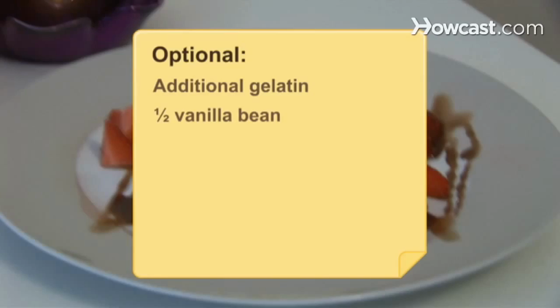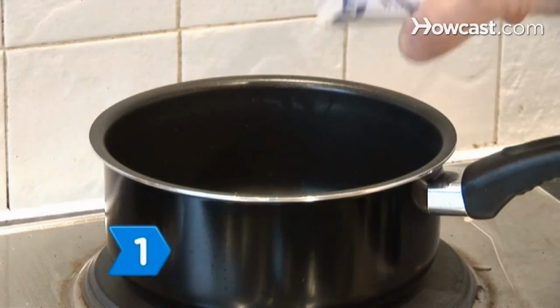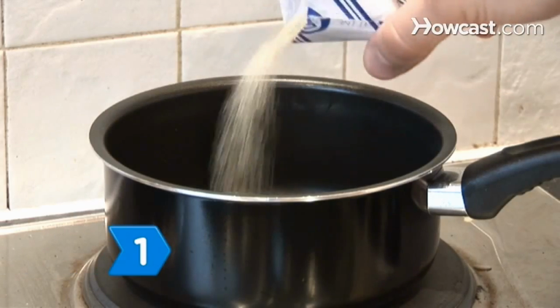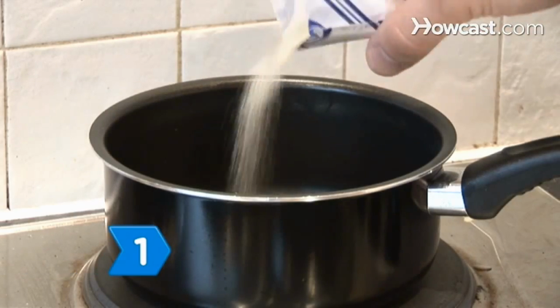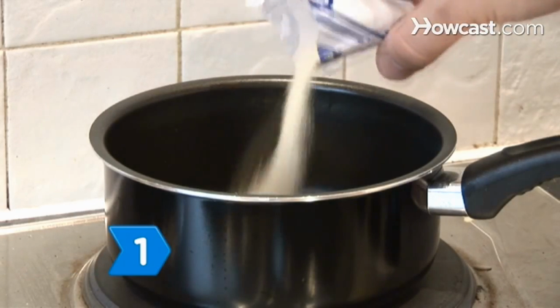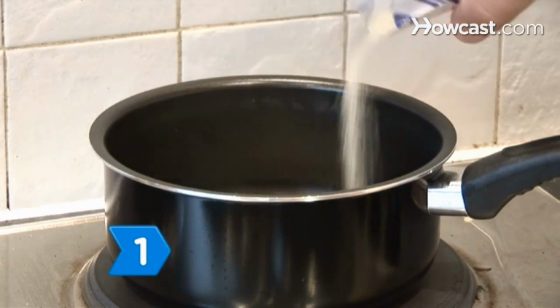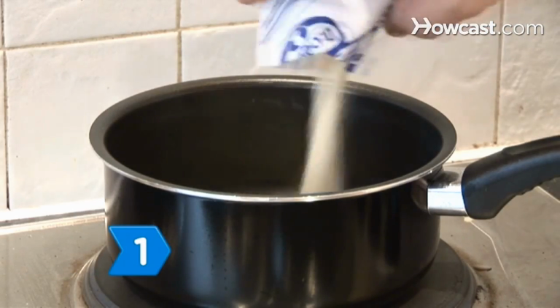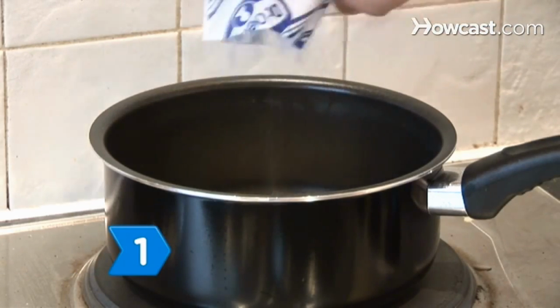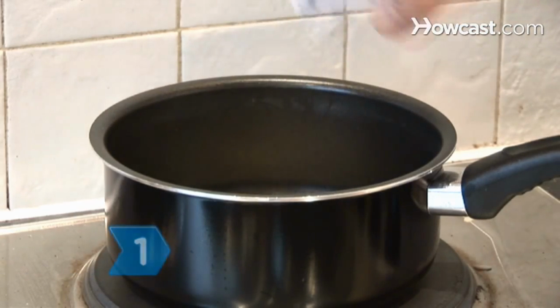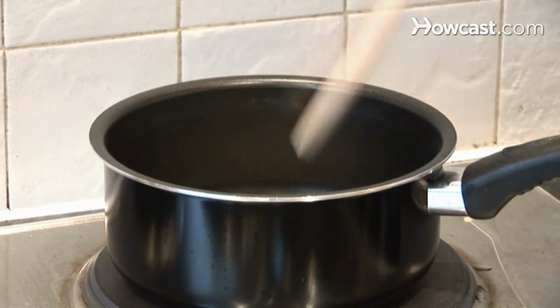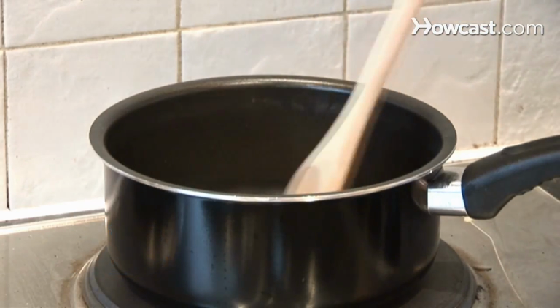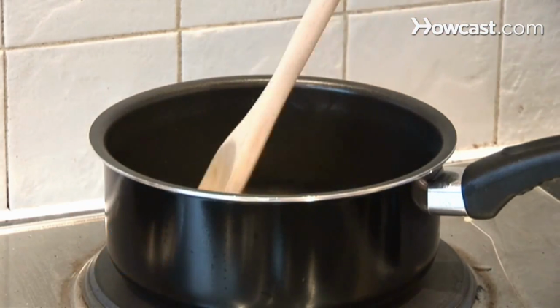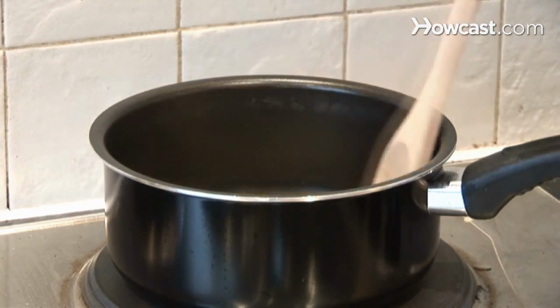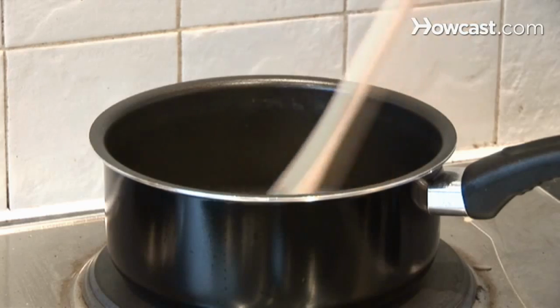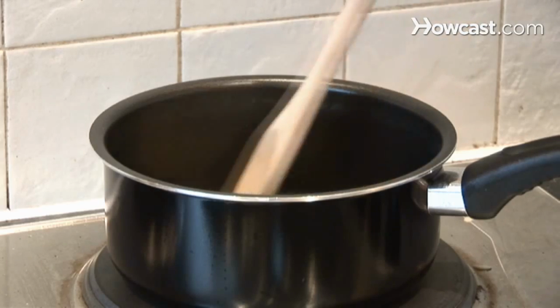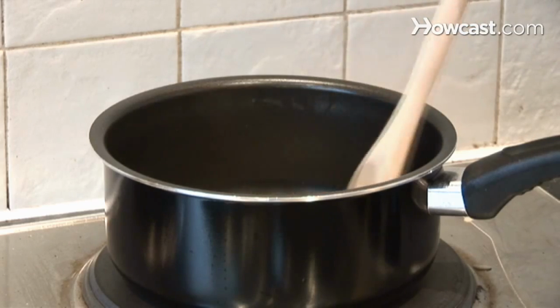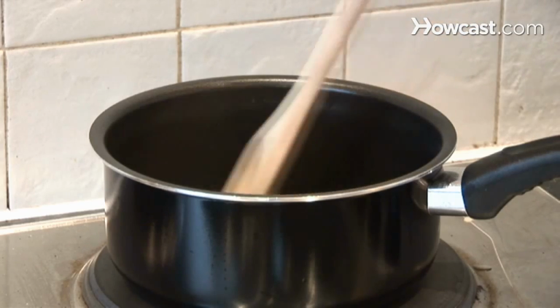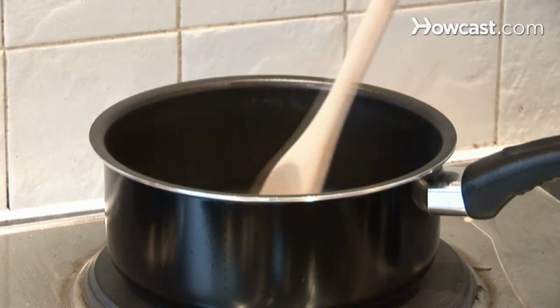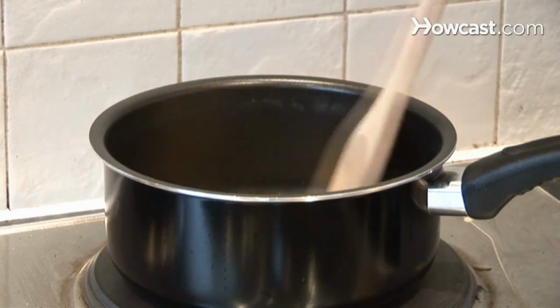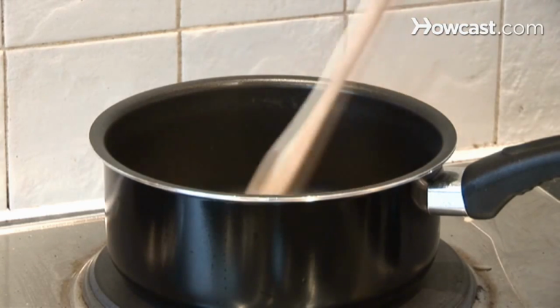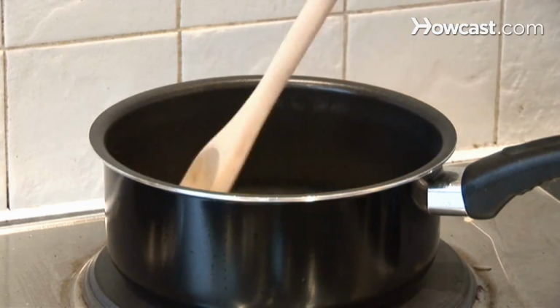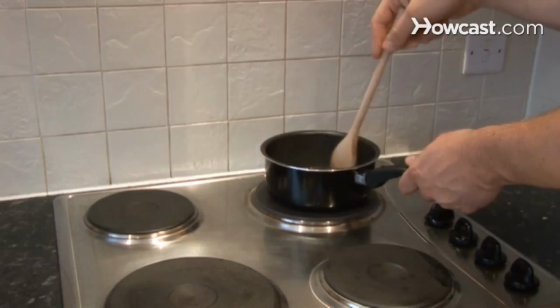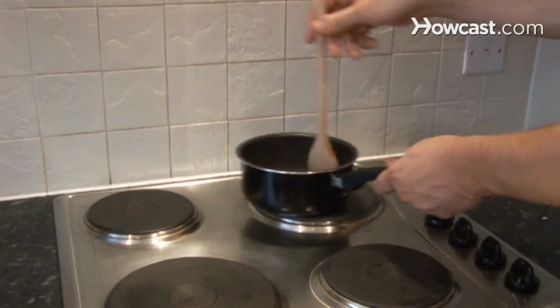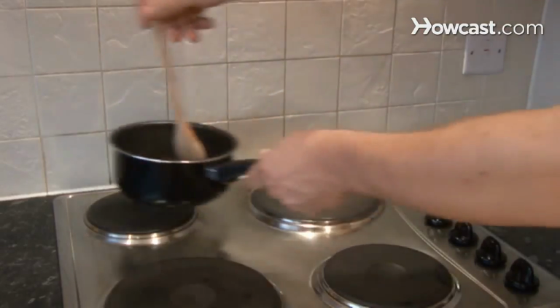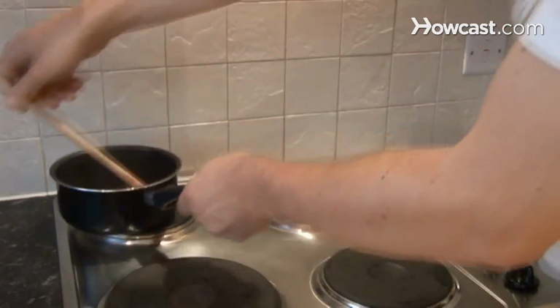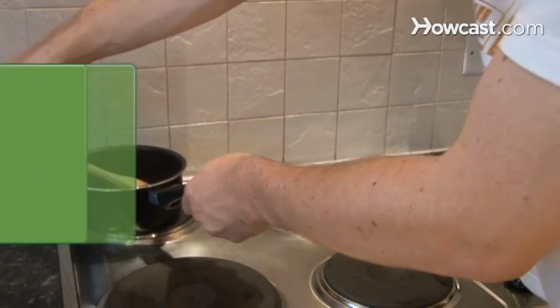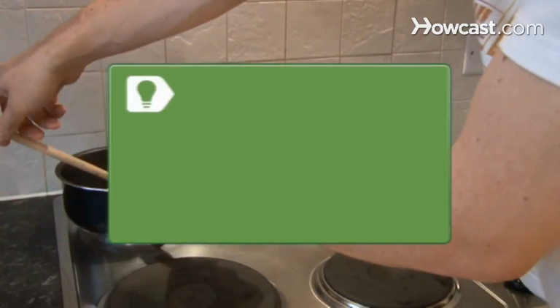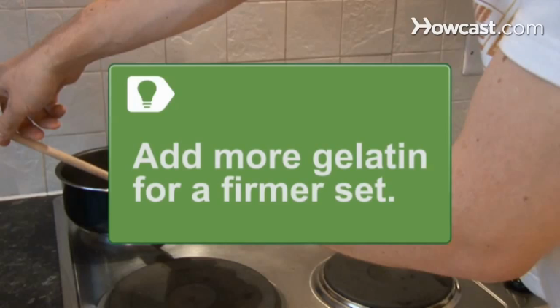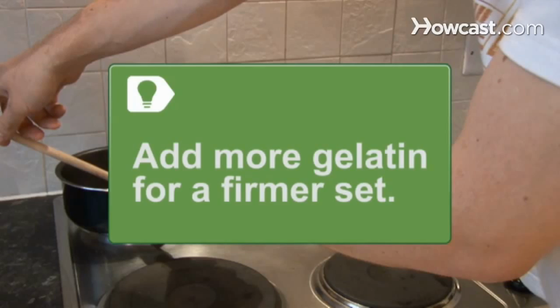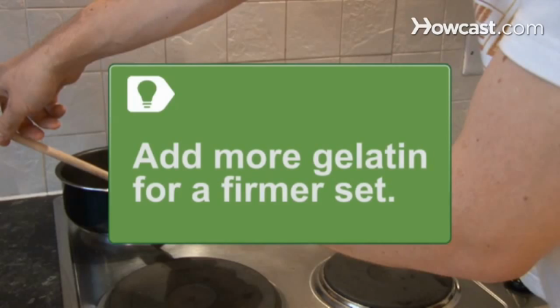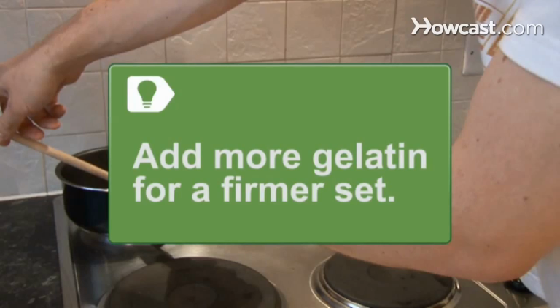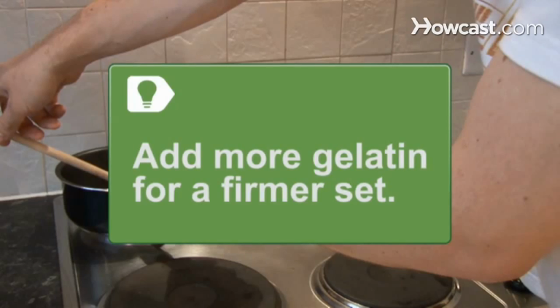Step 1. Add the gelatin to the water in a small saucepan. Heat gently and stir until the gelatin is completely dissolved, then remove from heat. Use more gelatin to get a firmer panna cotta.